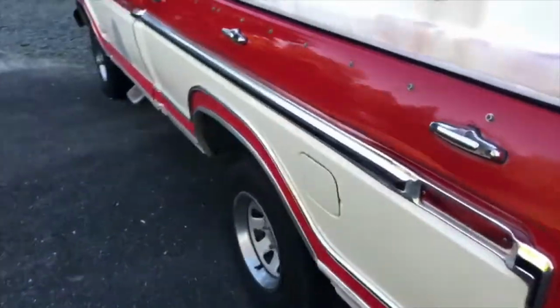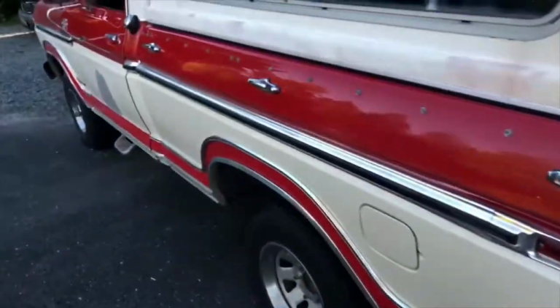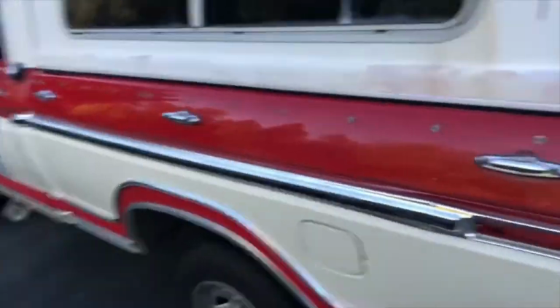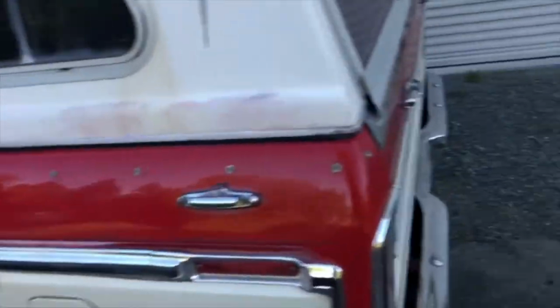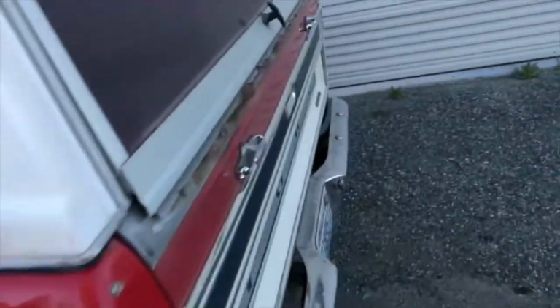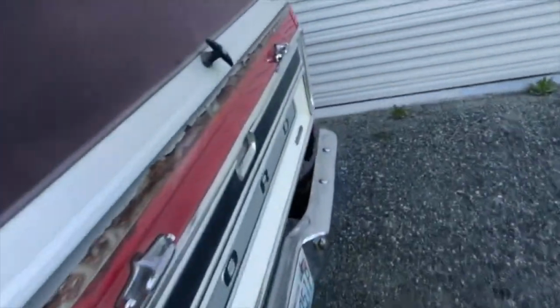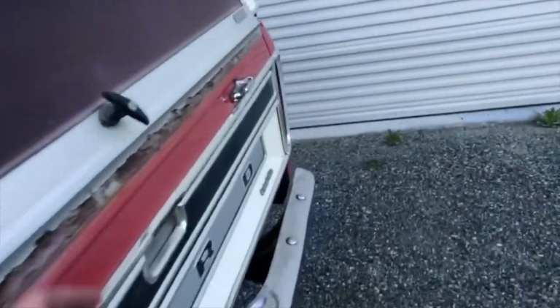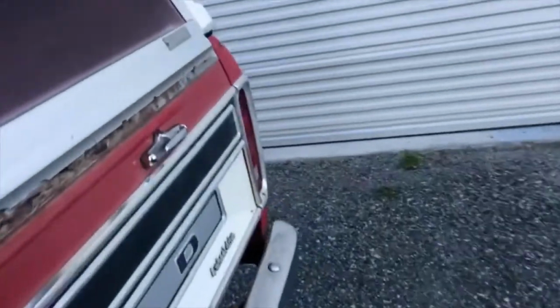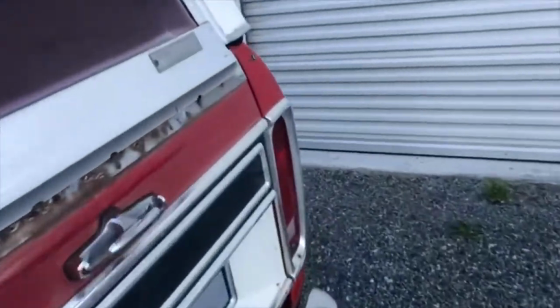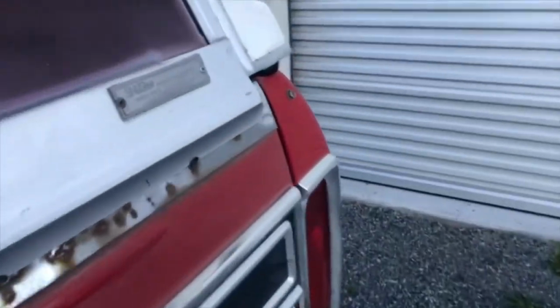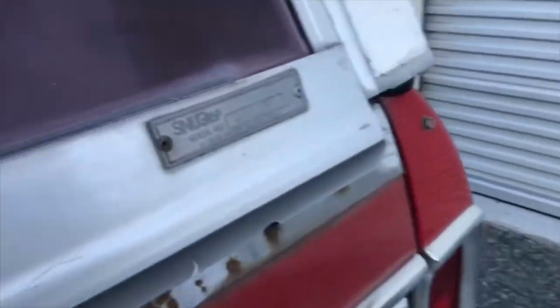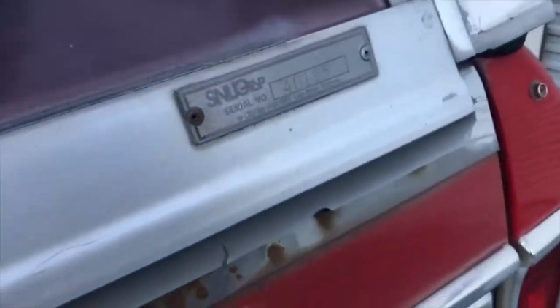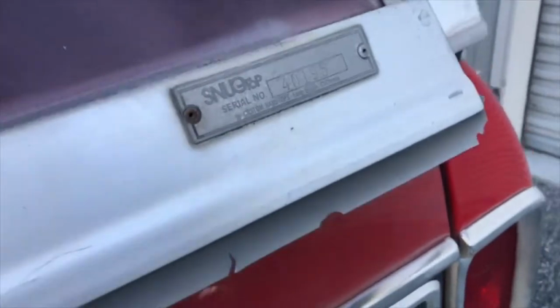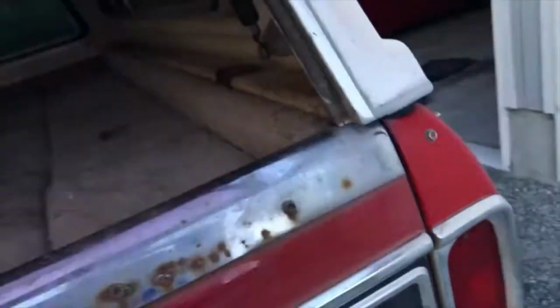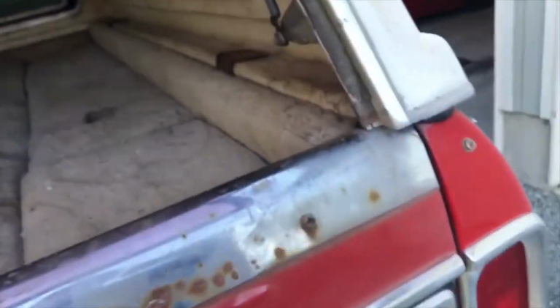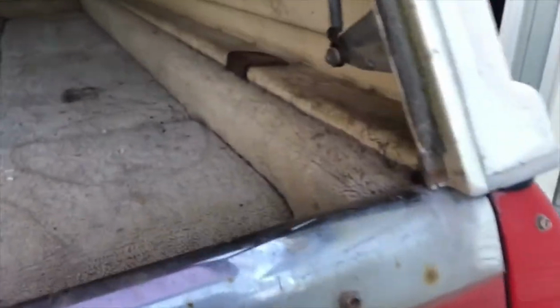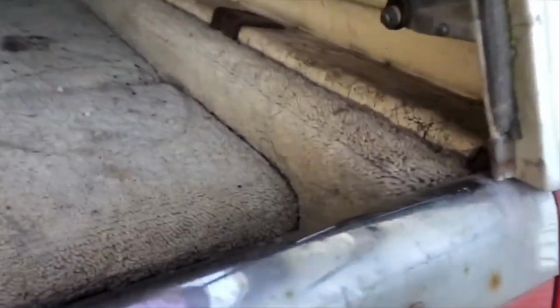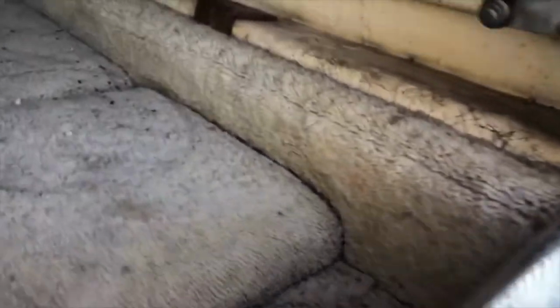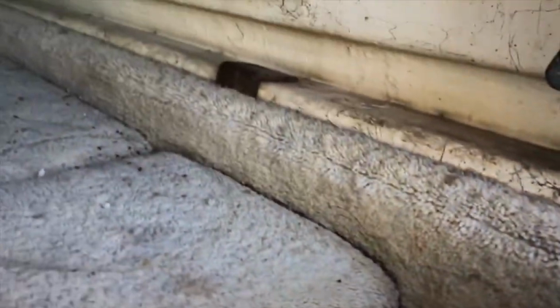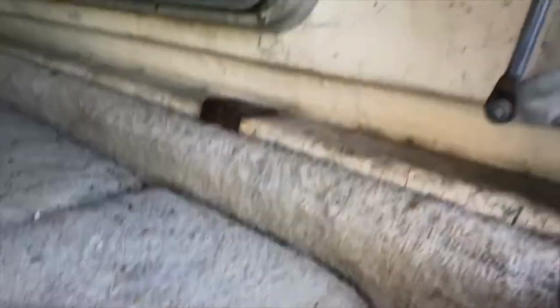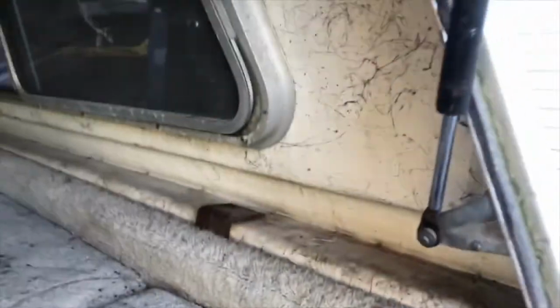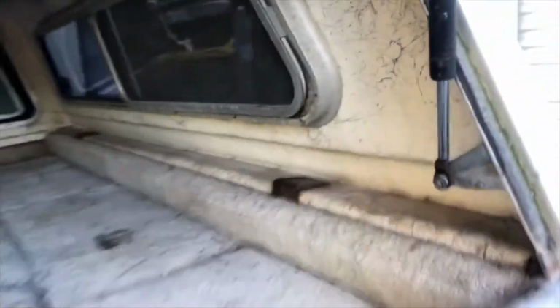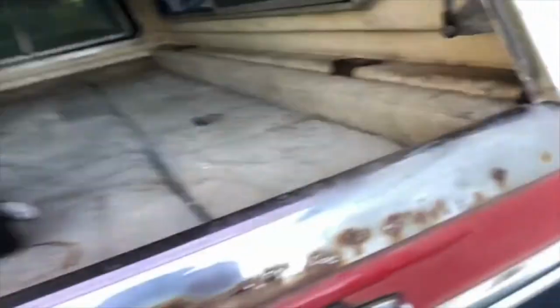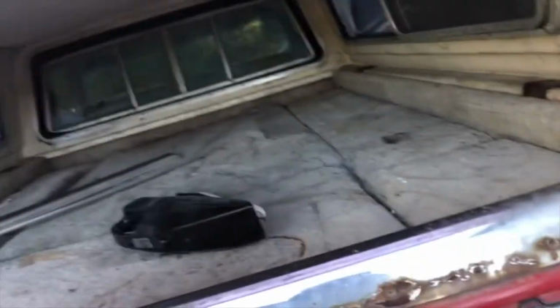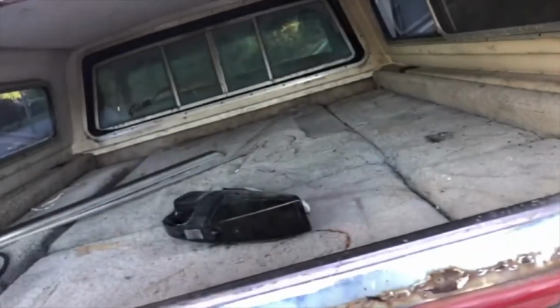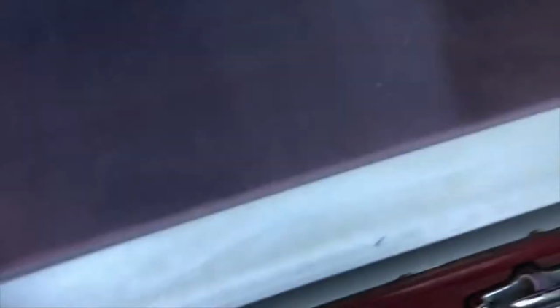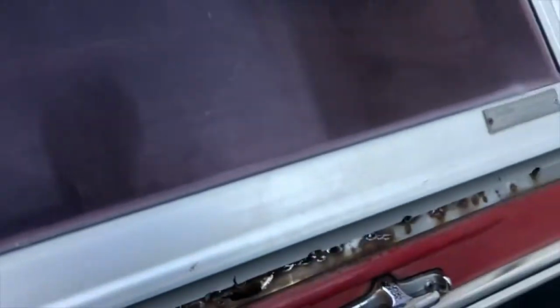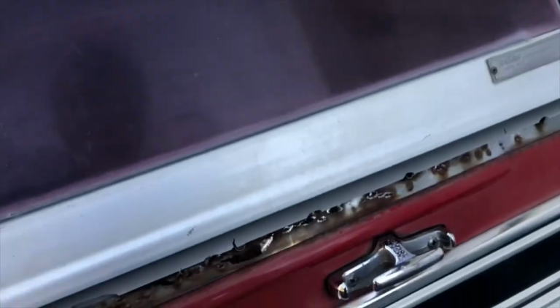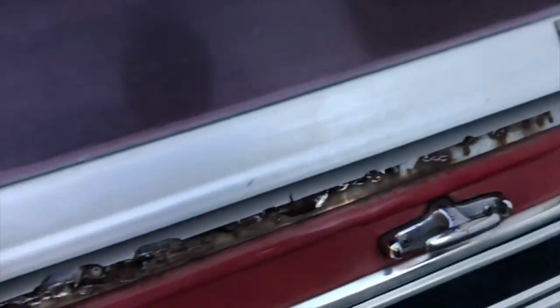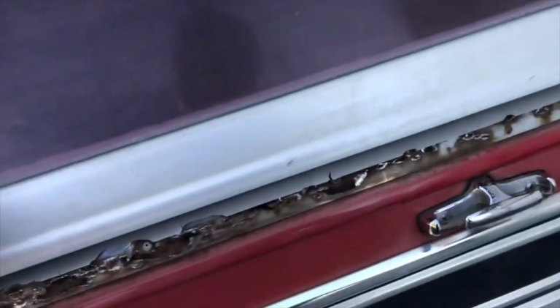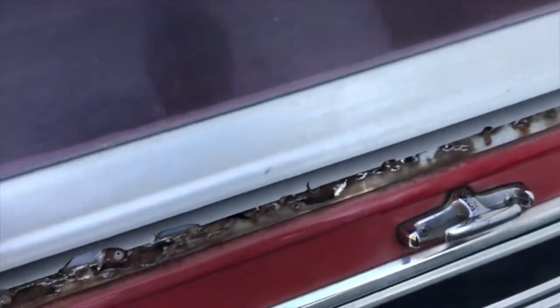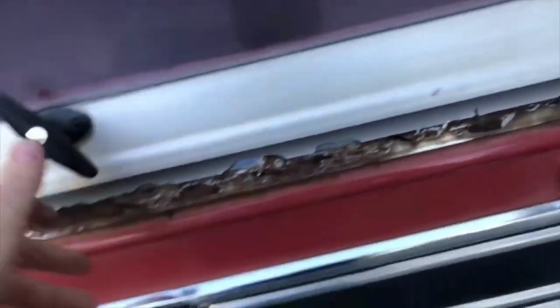I don't think the canopy is a Ford canopy — it's a Snug Top, not a Ford original canopy. But we do have one; I just don't have one for a short box.